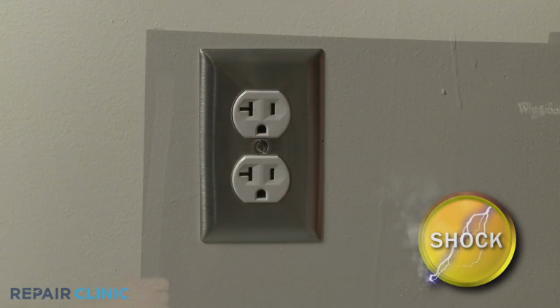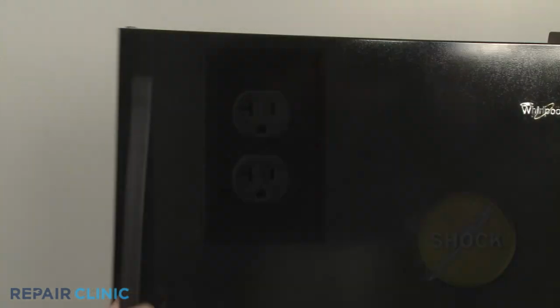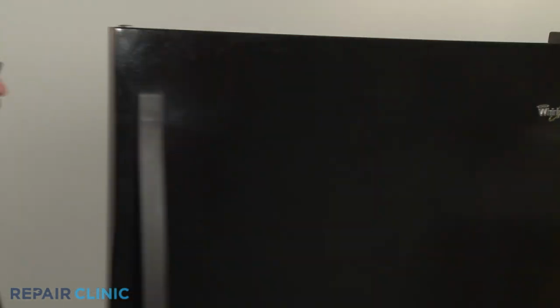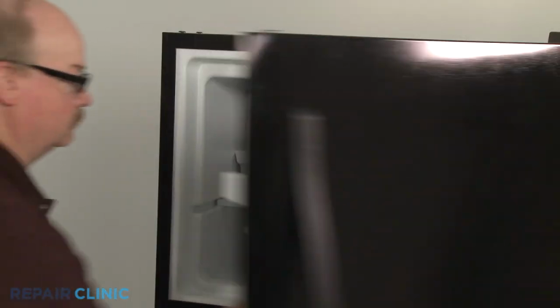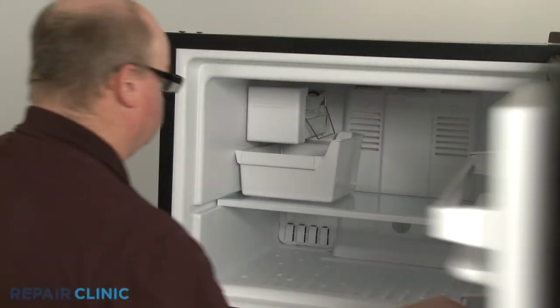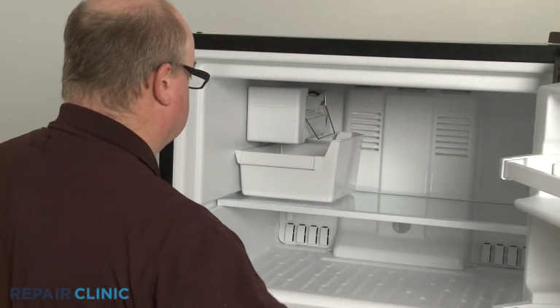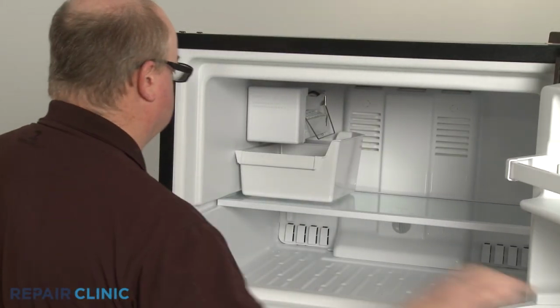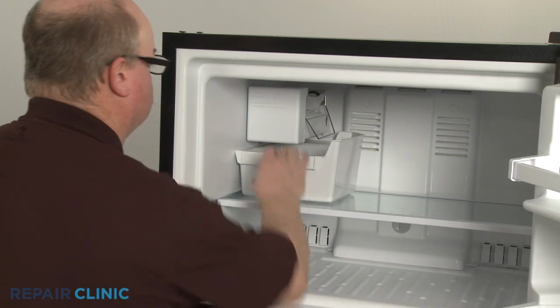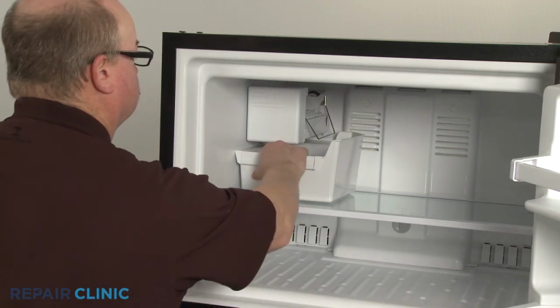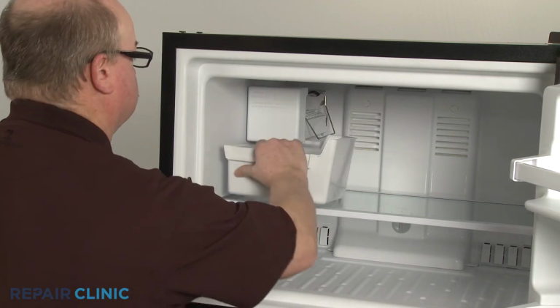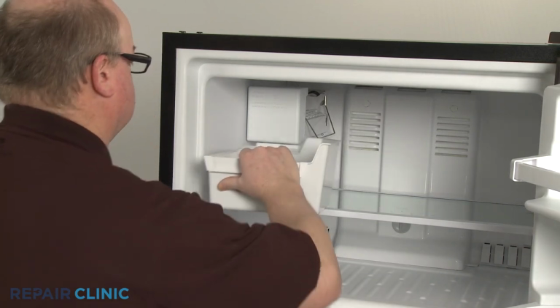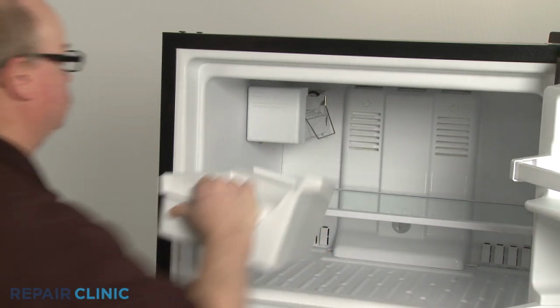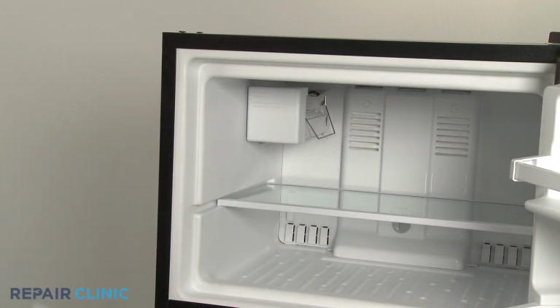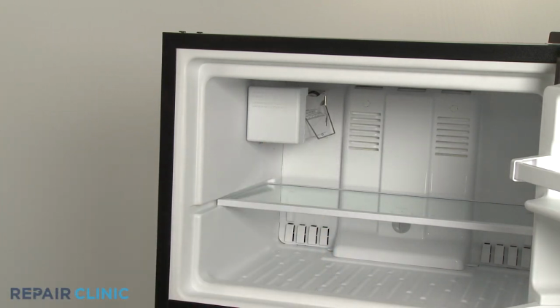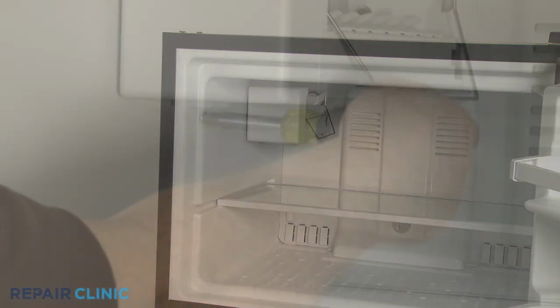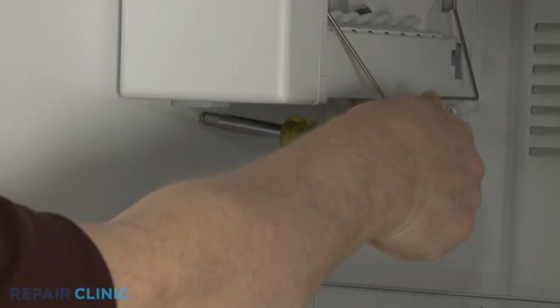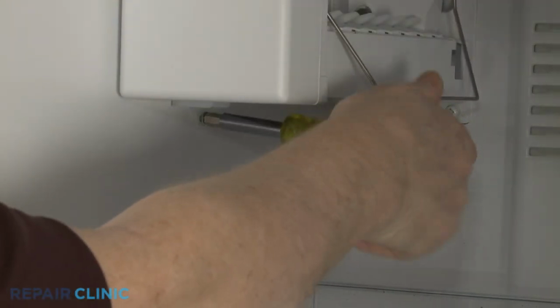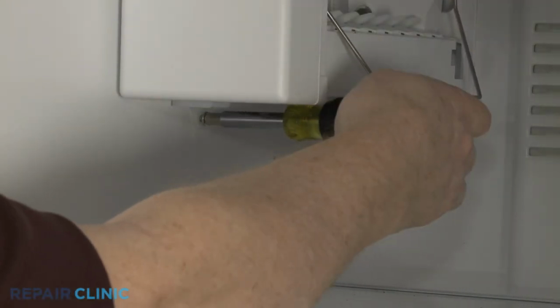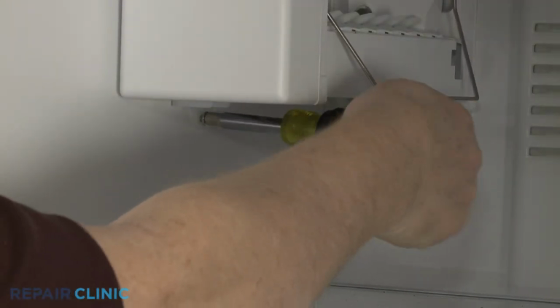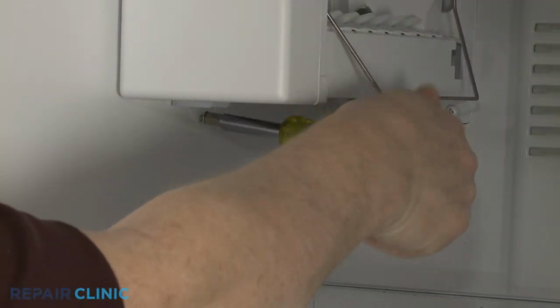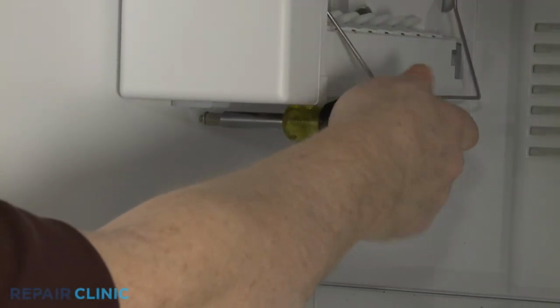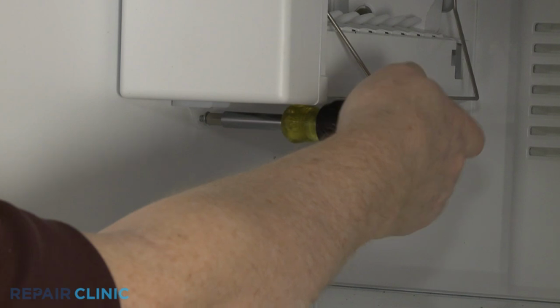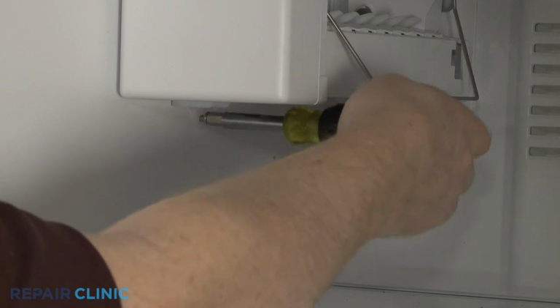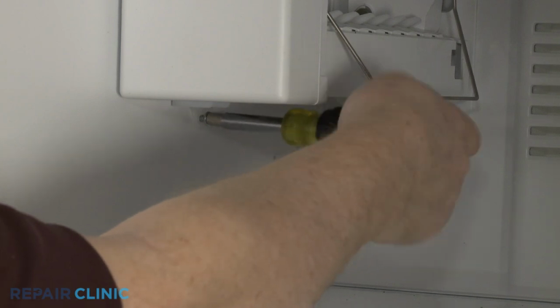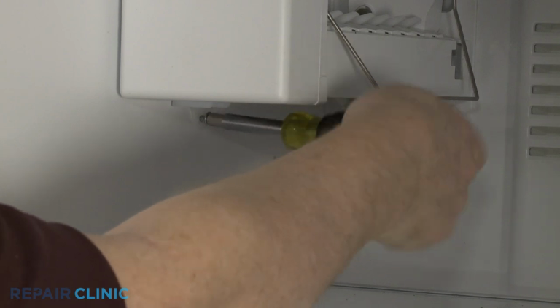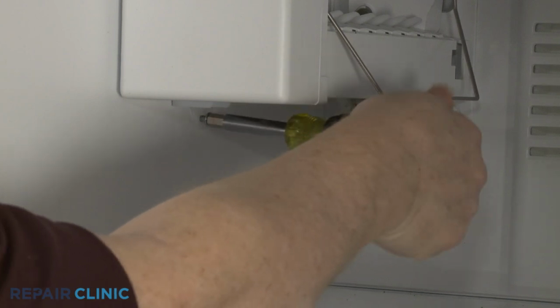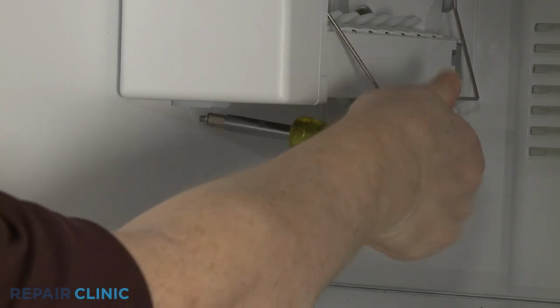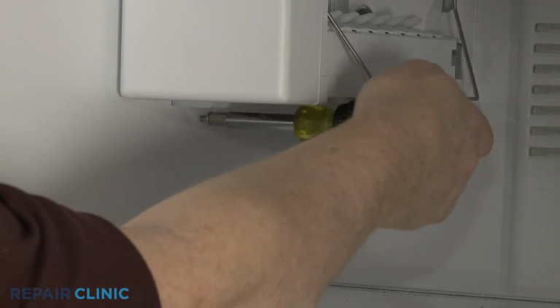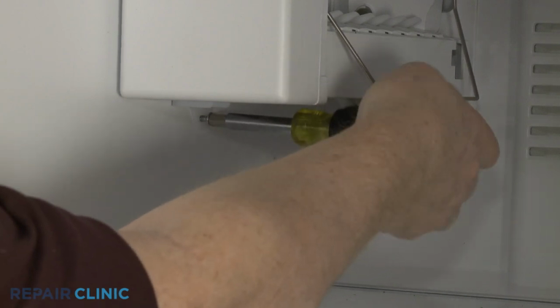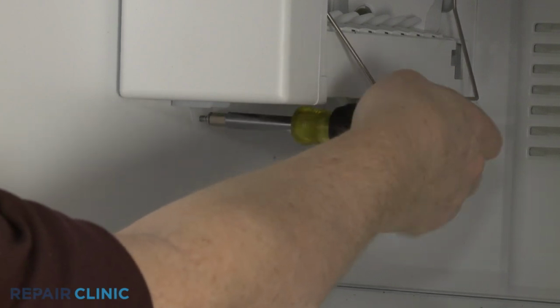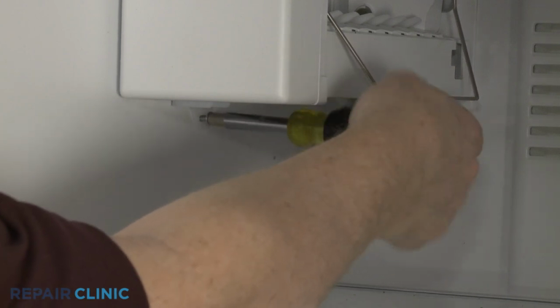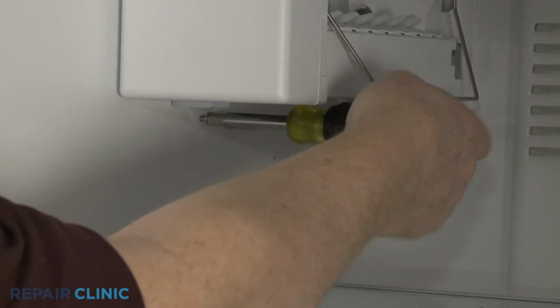Open the freezer door and remove the ice bucket. Using a ¼-inch socket or nut driver, fully unthread the lower screw securing the ice maker to the liner.